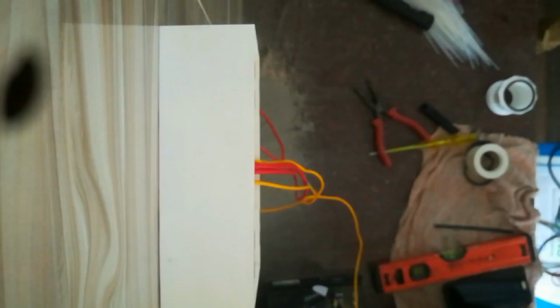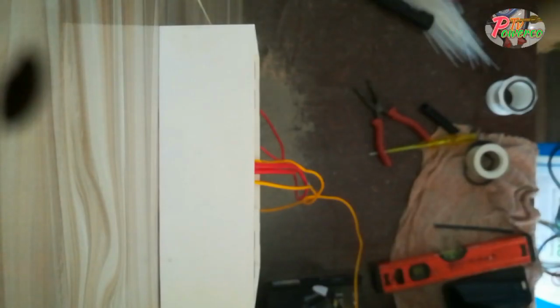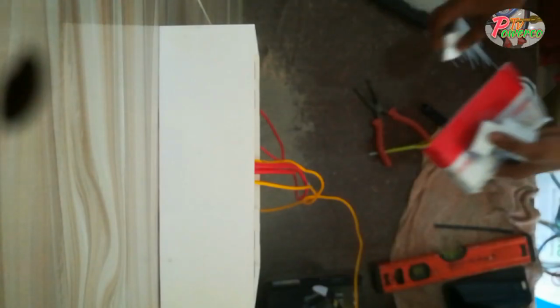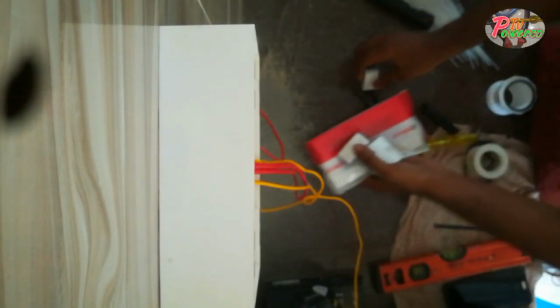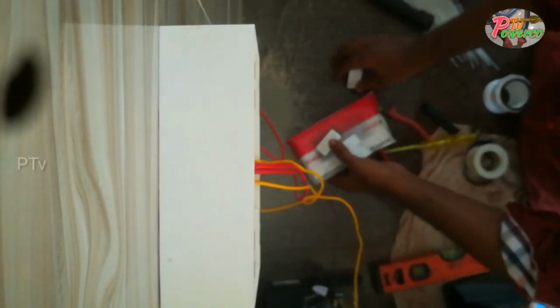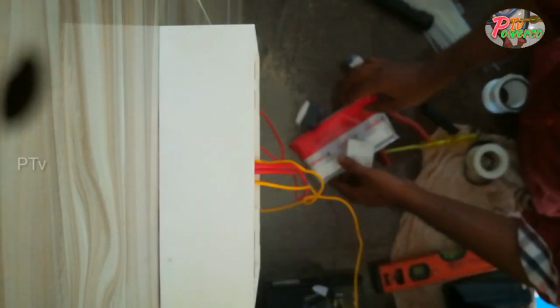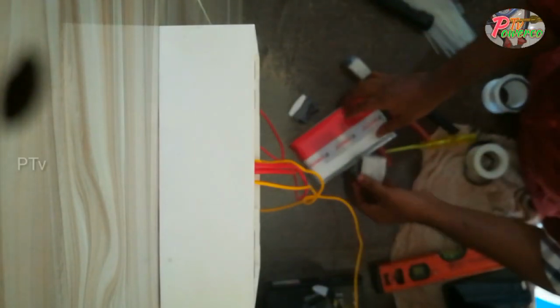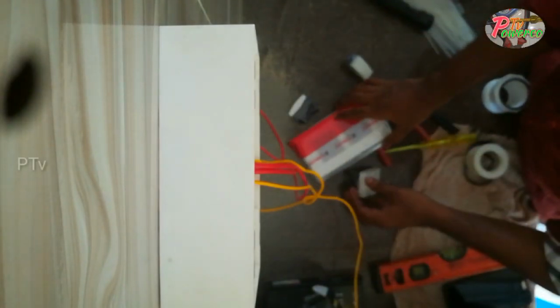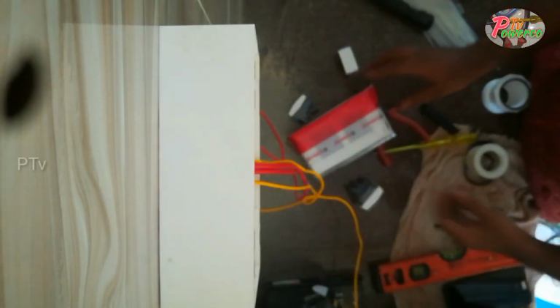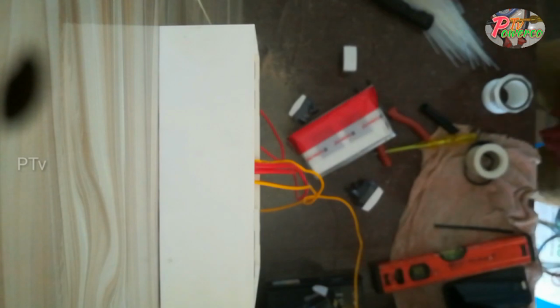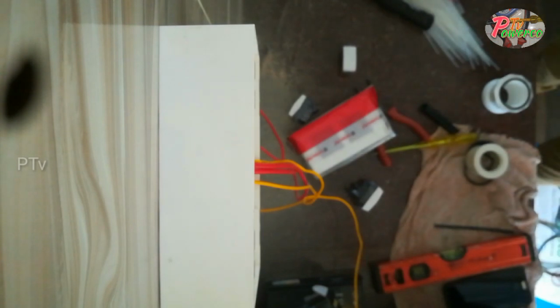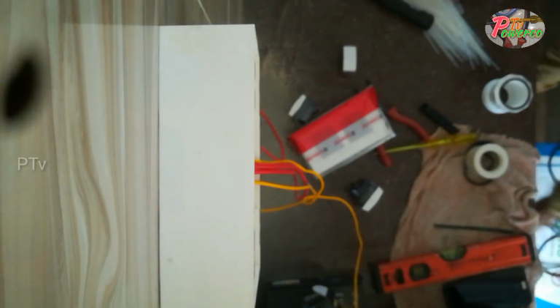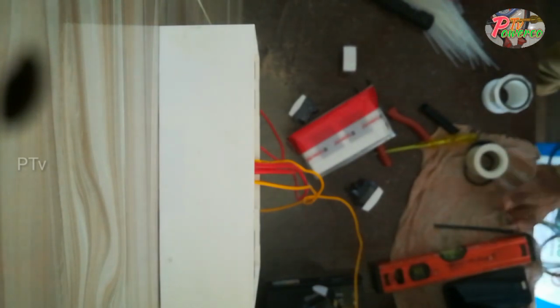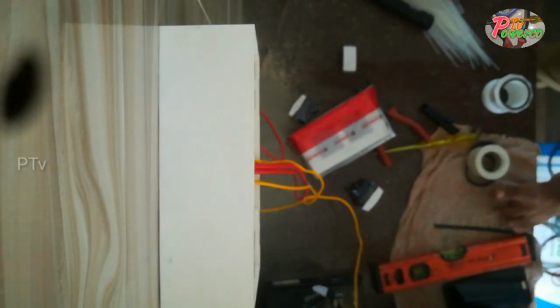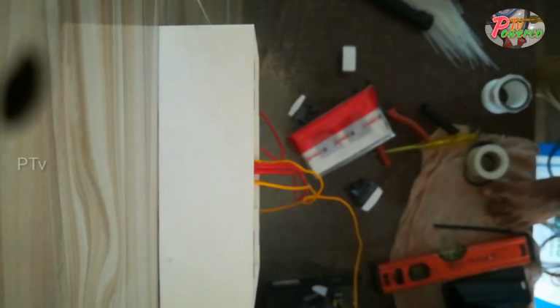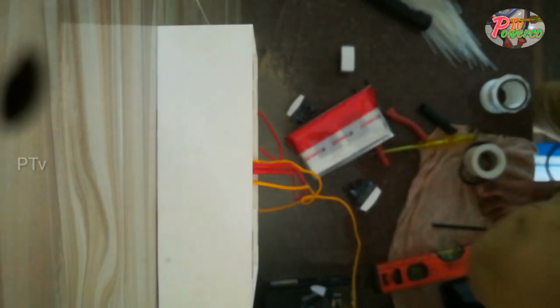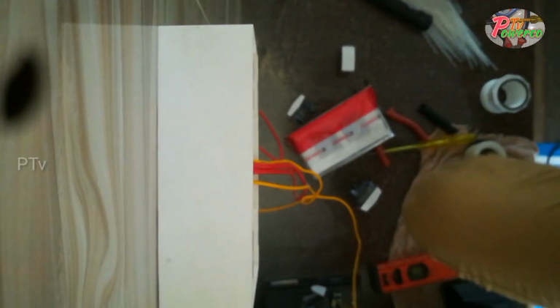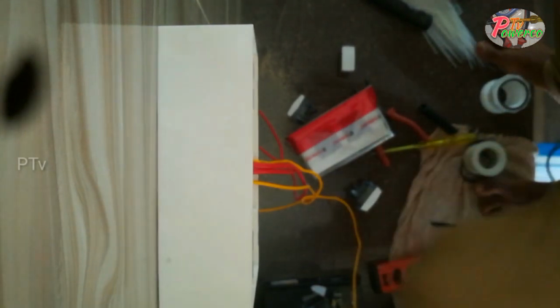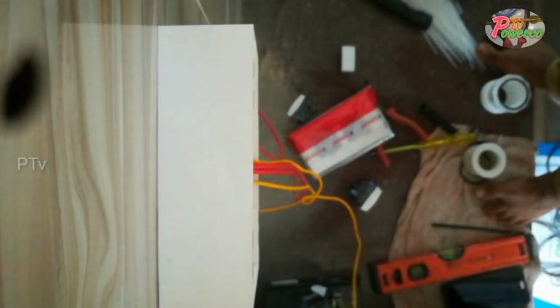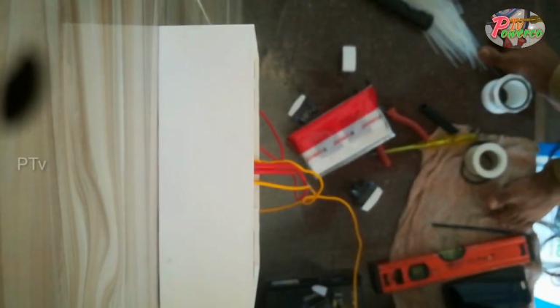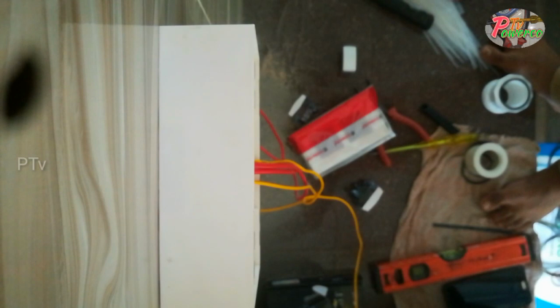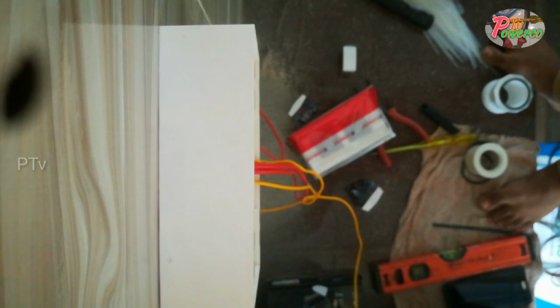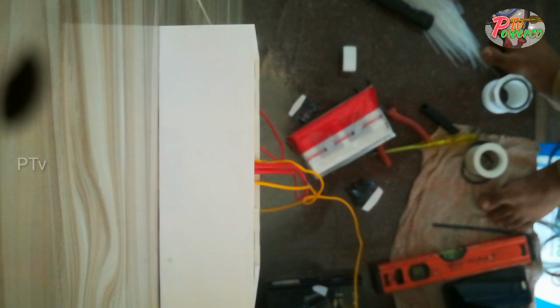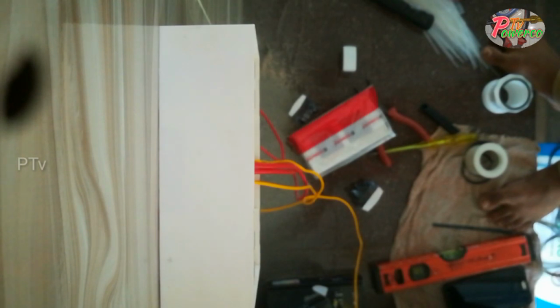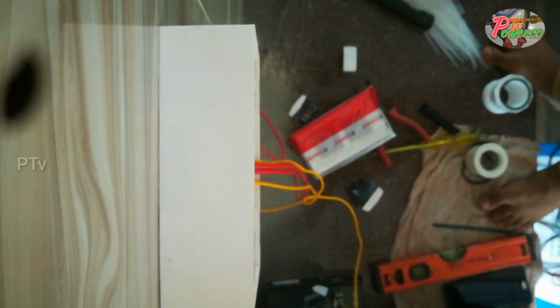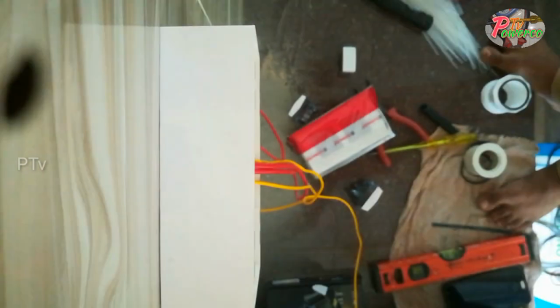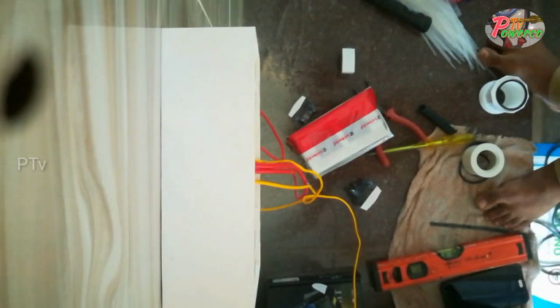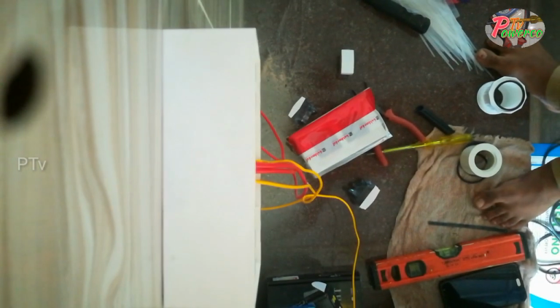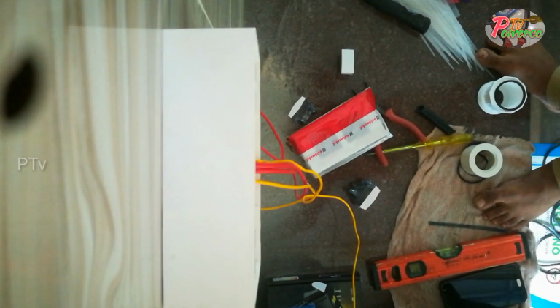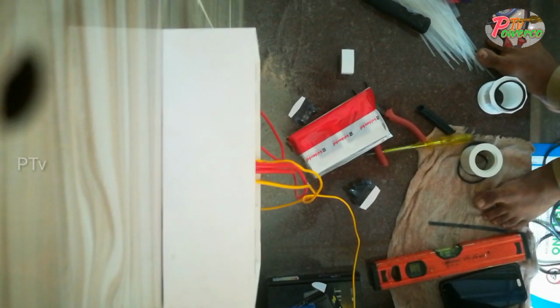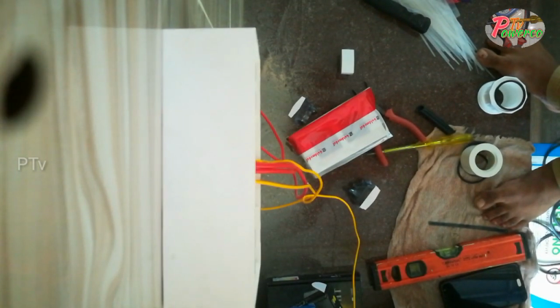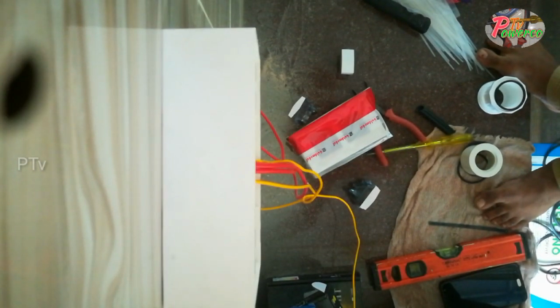Welcome to this video. I have a power plug with a connection. This is an open power plug.